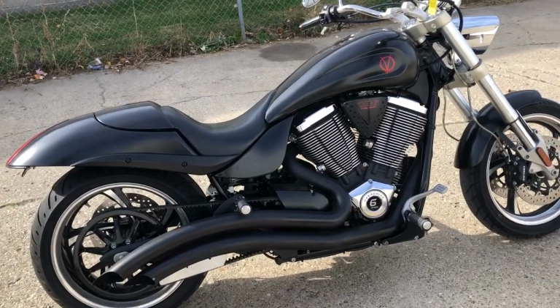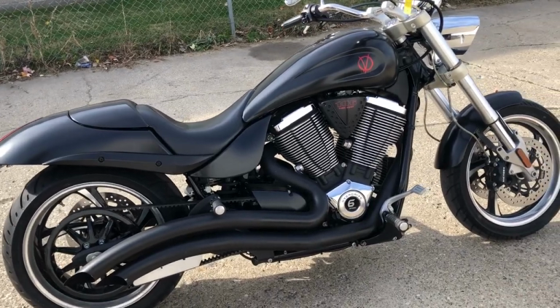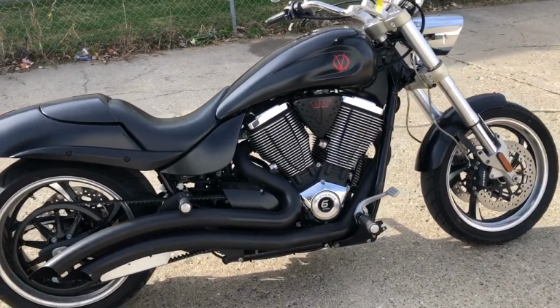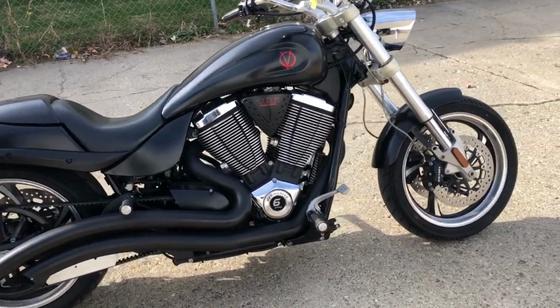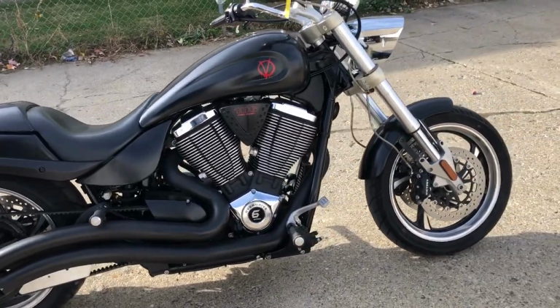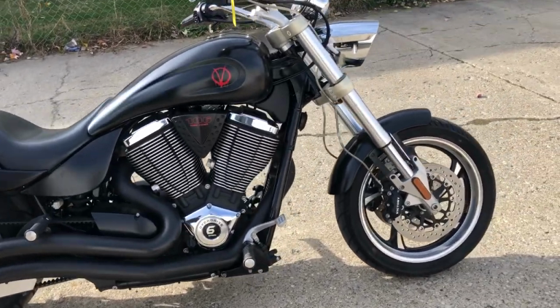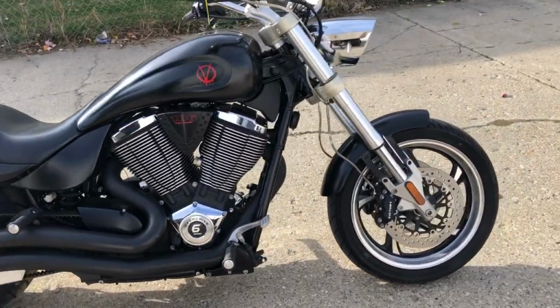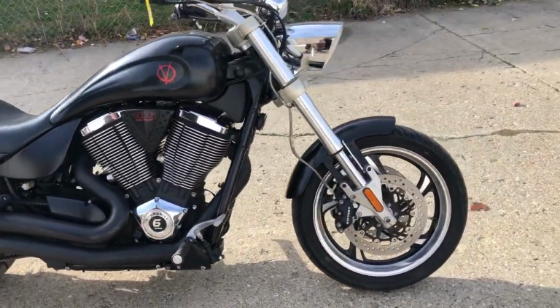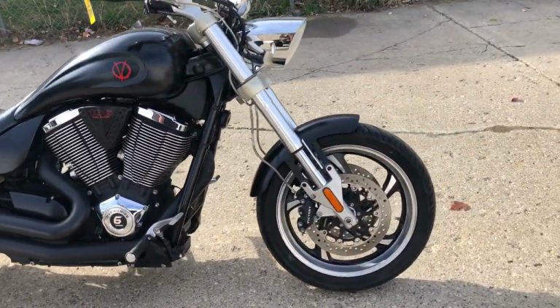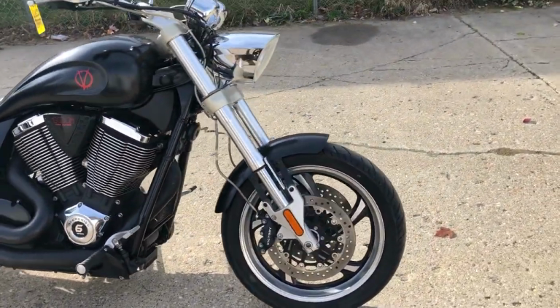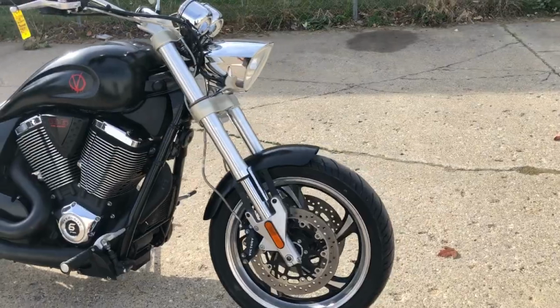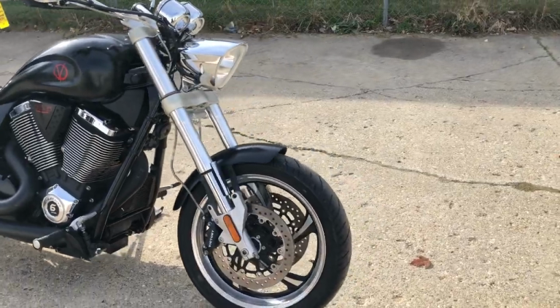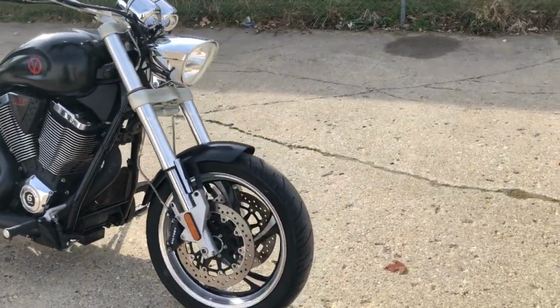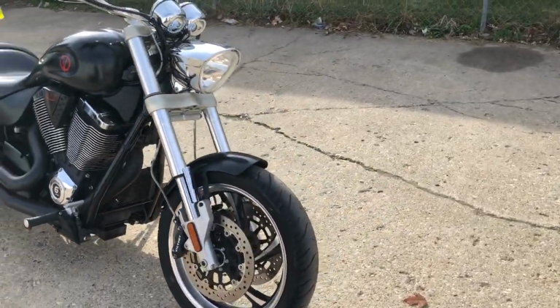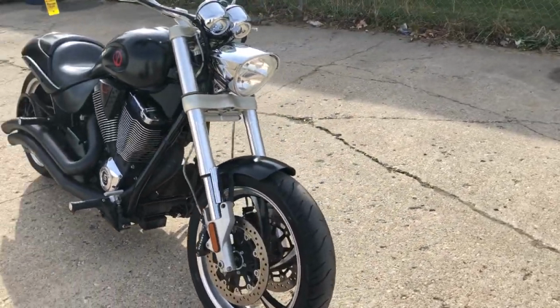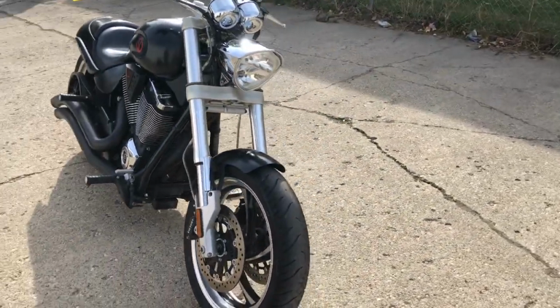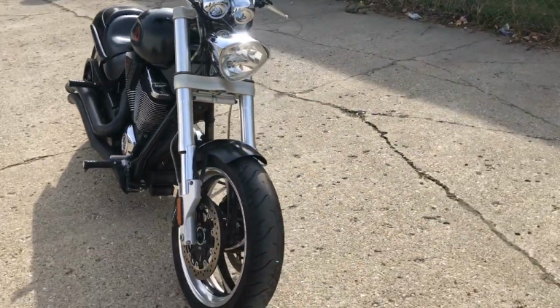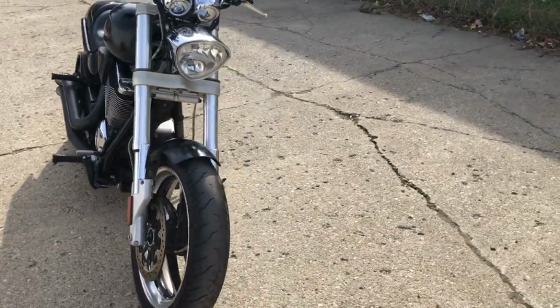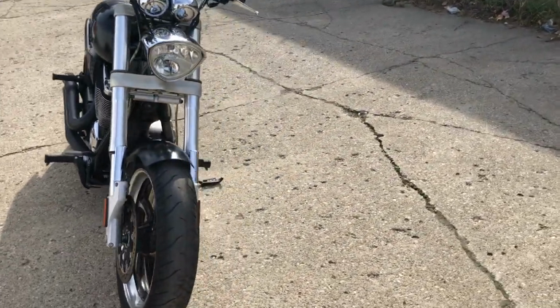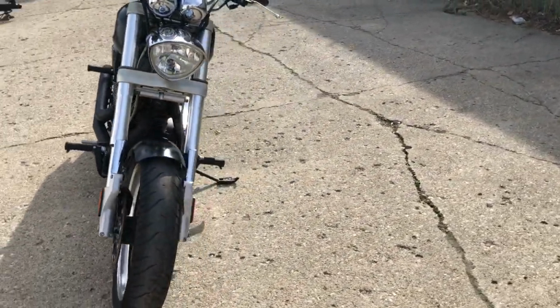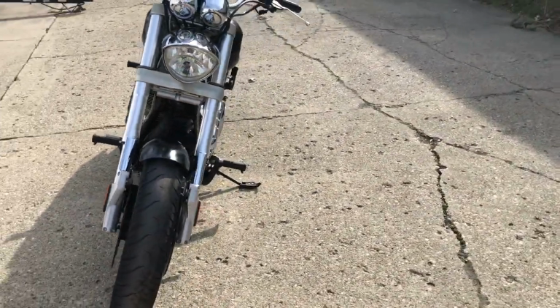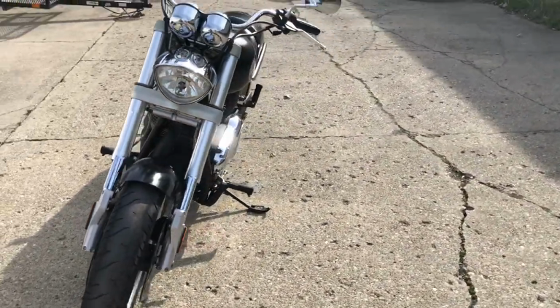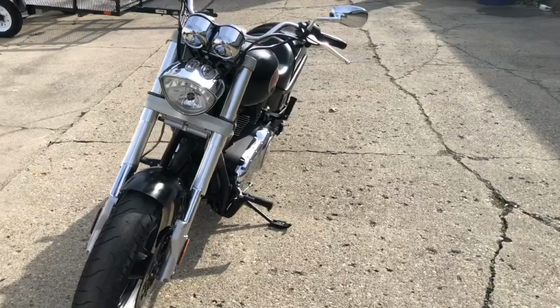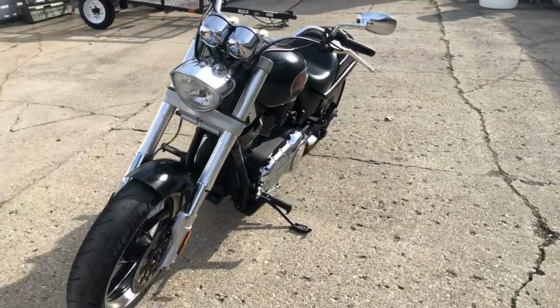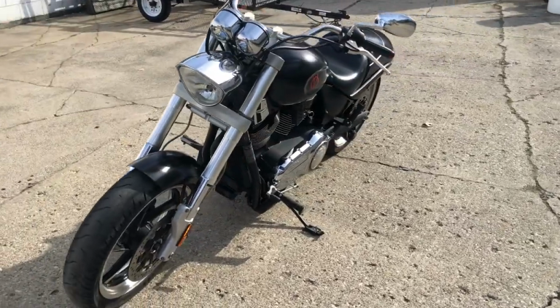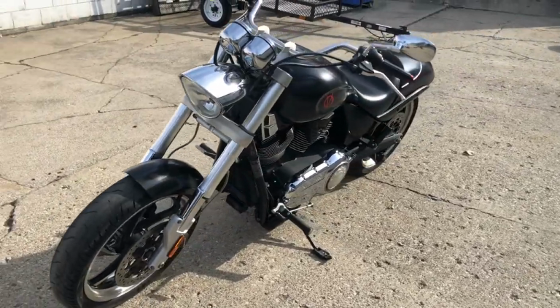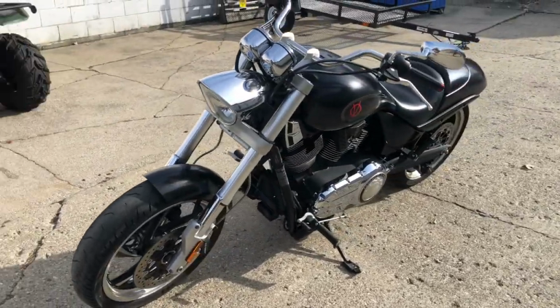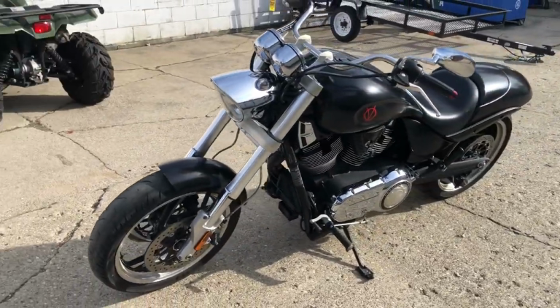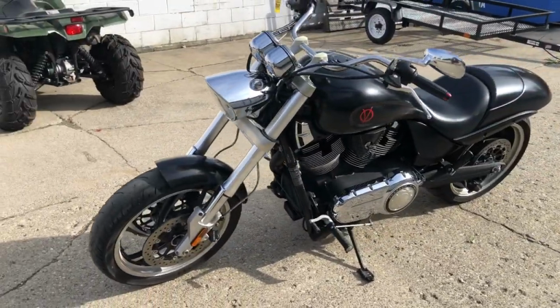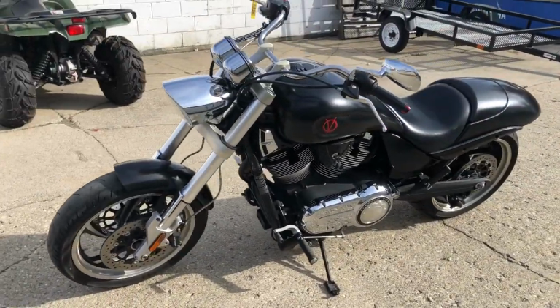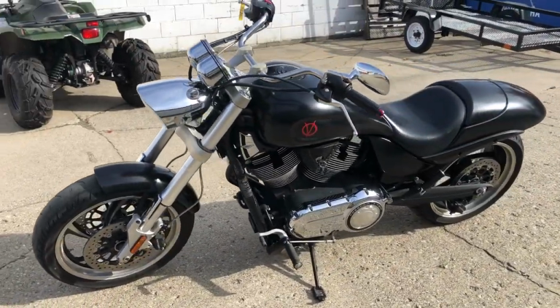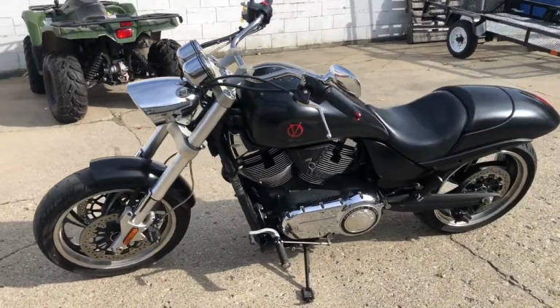Hey guys, approvalpowersports.com — maybe looking for a used Victory? We got it here at Approval Power Sports. 2010 Victory Hammer for sale, only 6,890 miles. It's got matte black paint, turn-down exhaust. Sharp bike, runs strong, needs nothing just...